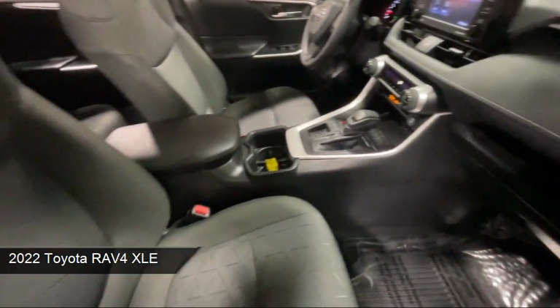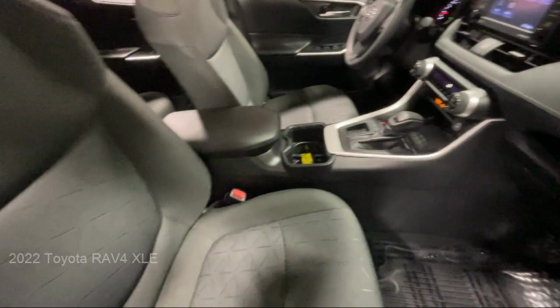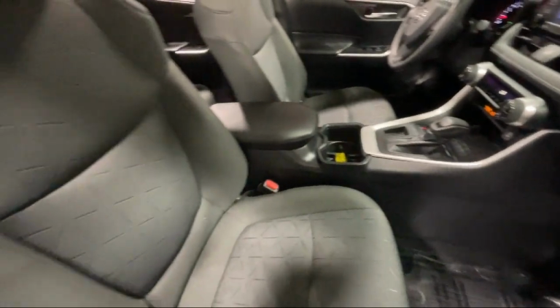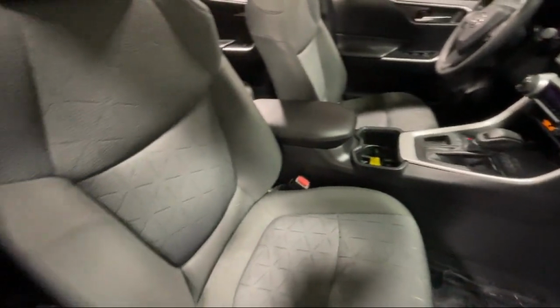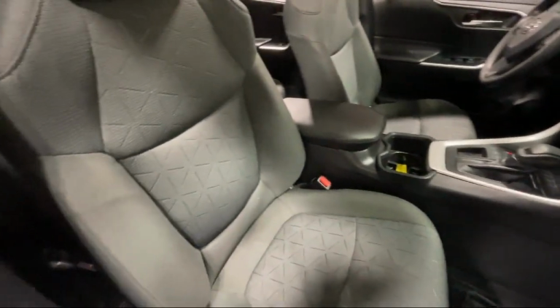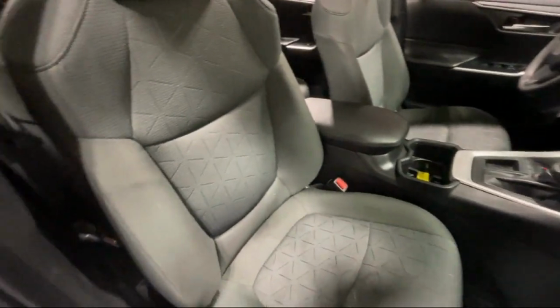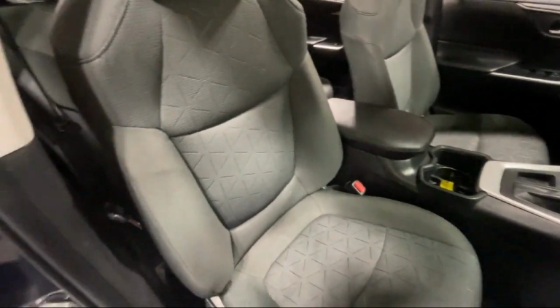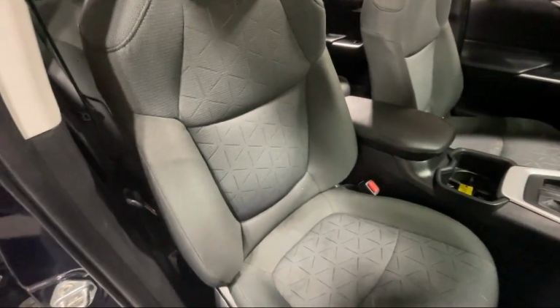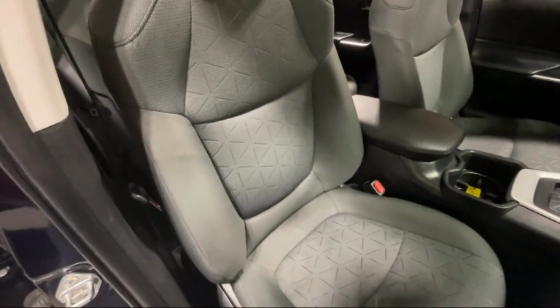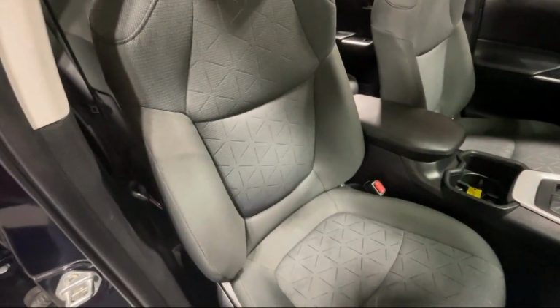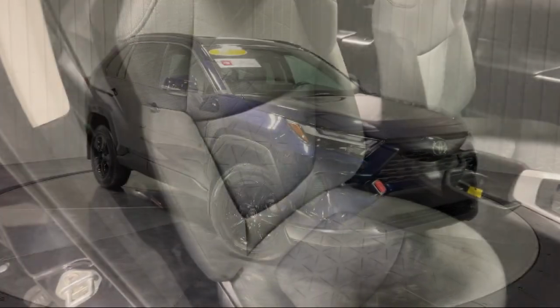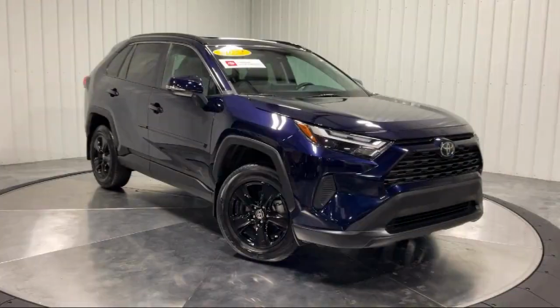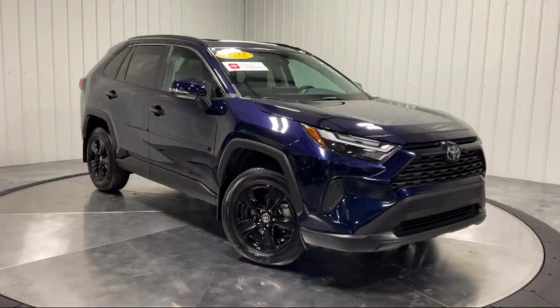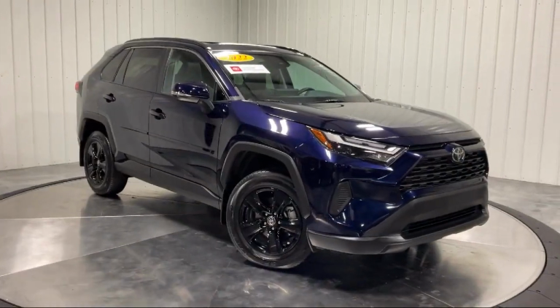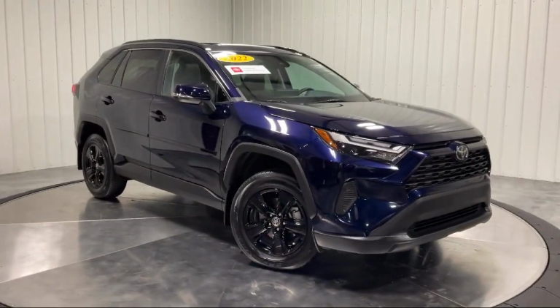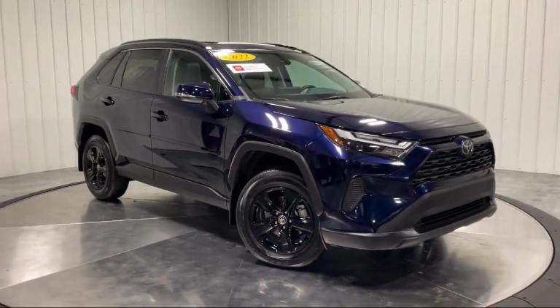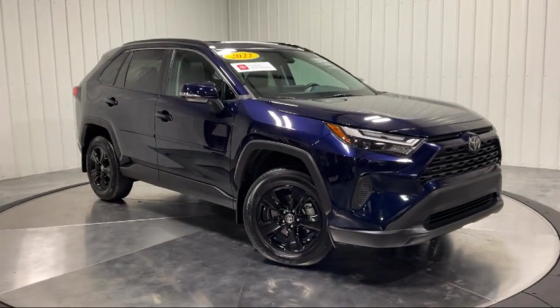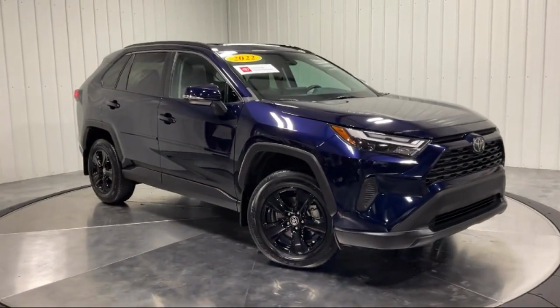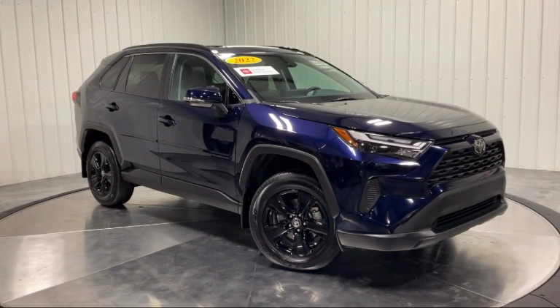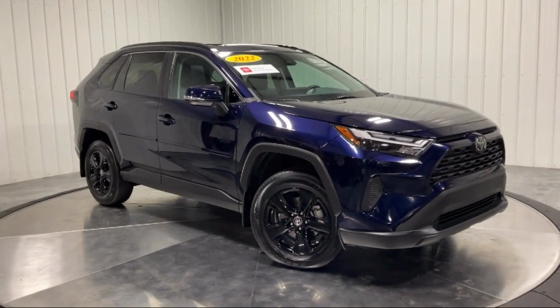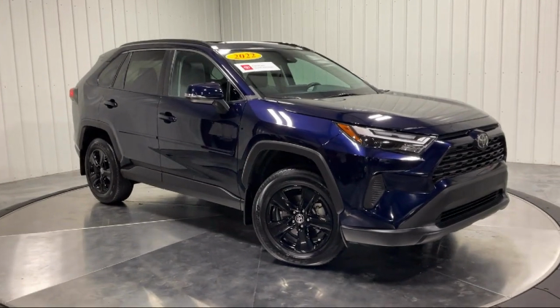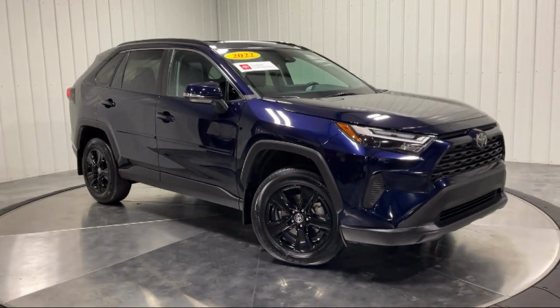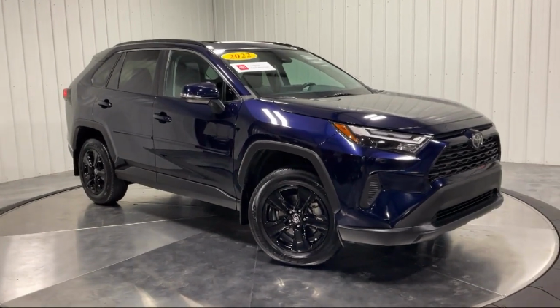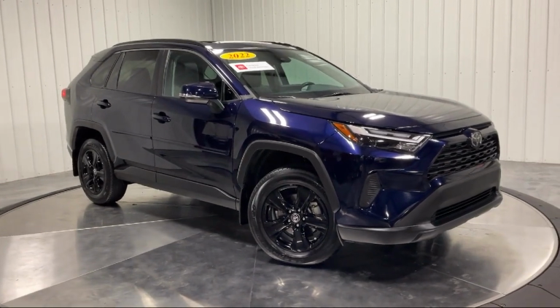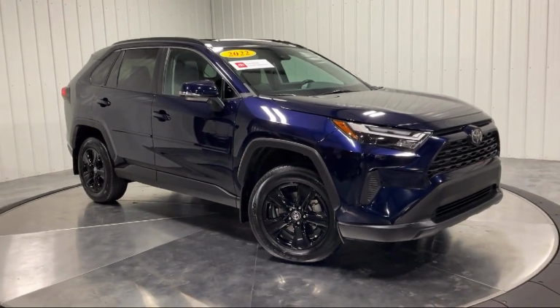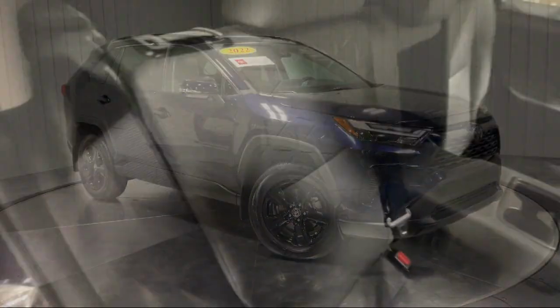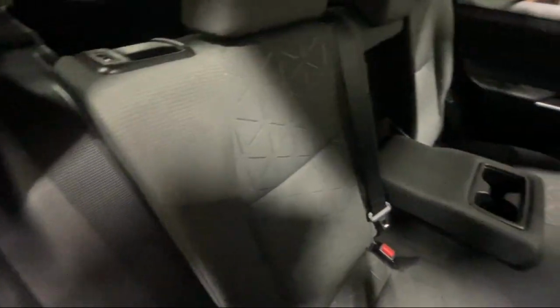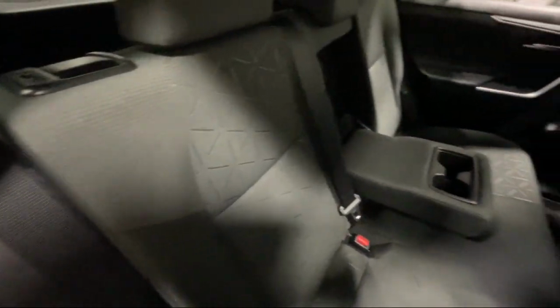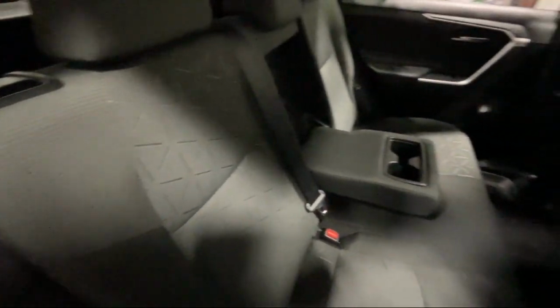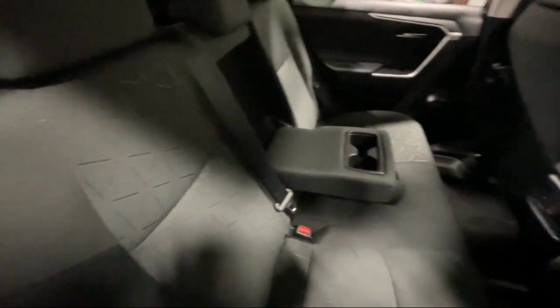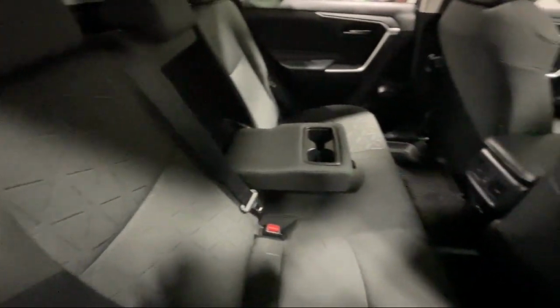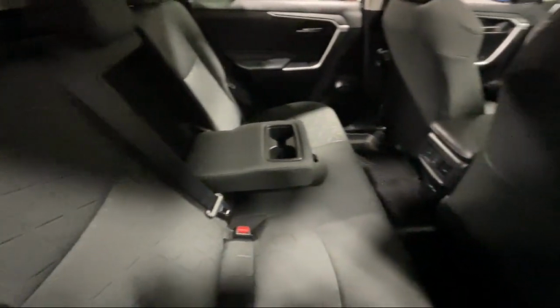It also features LED headlights, MP3 player, lane keep assist, HD radio, lane departure warning, climate control, and much more.